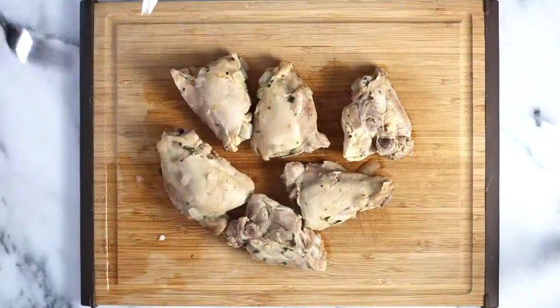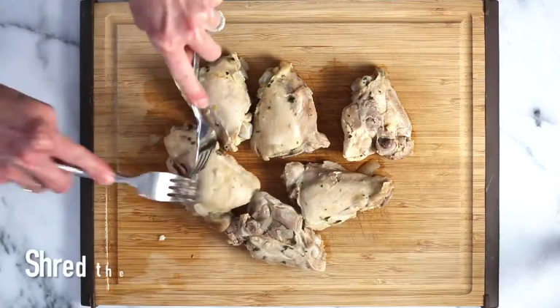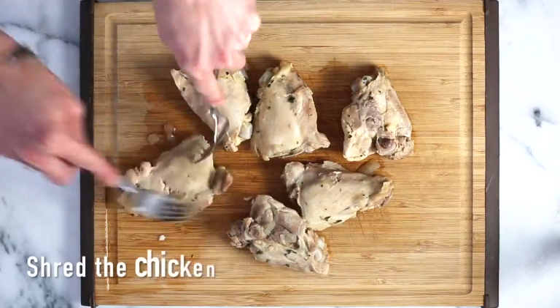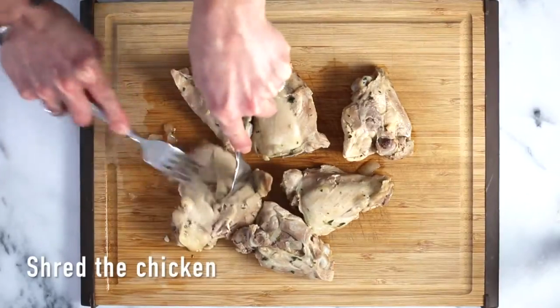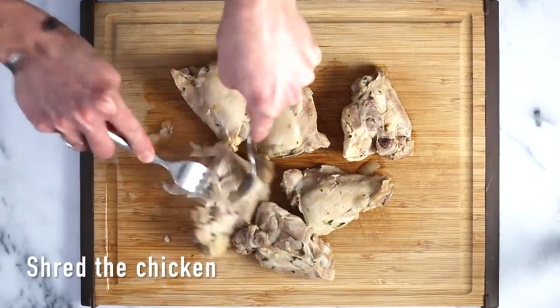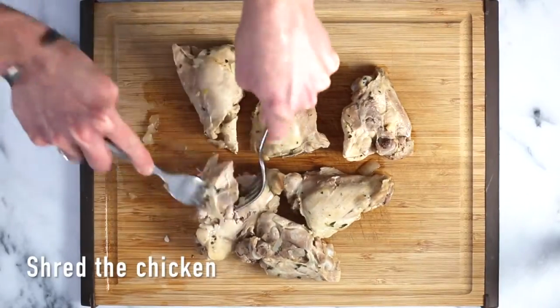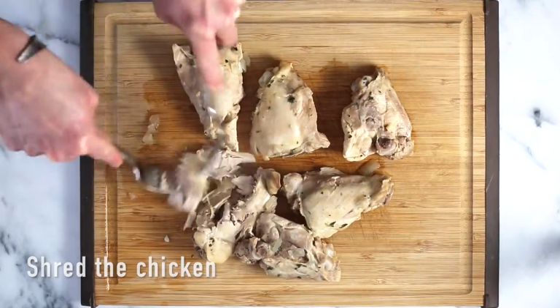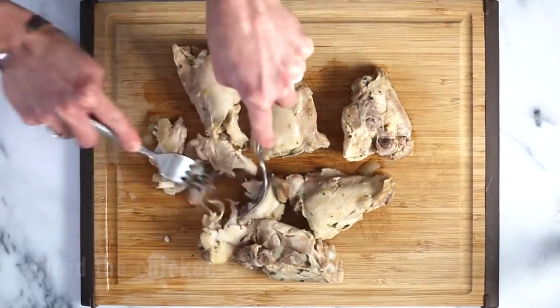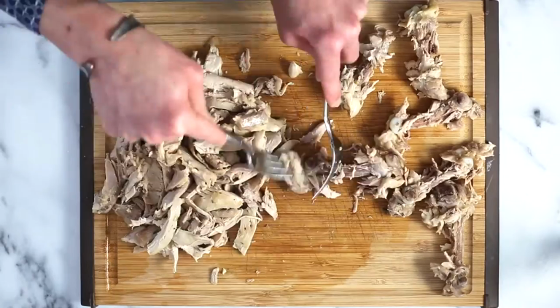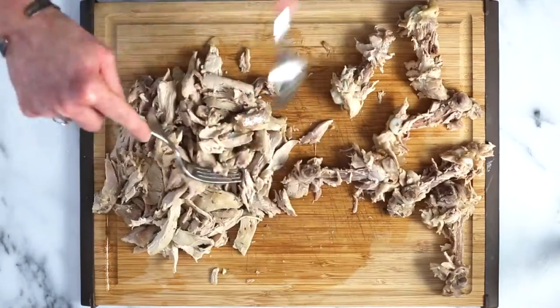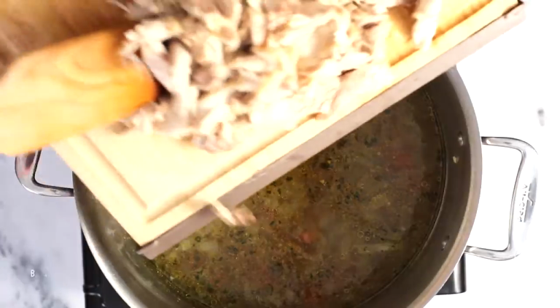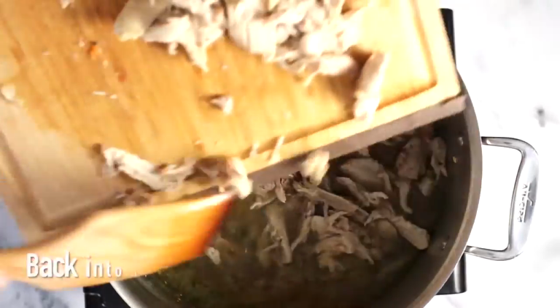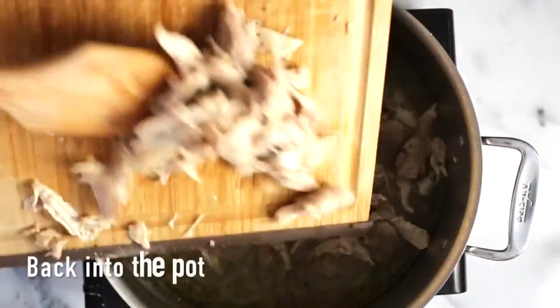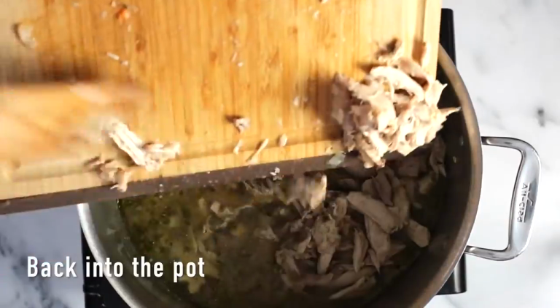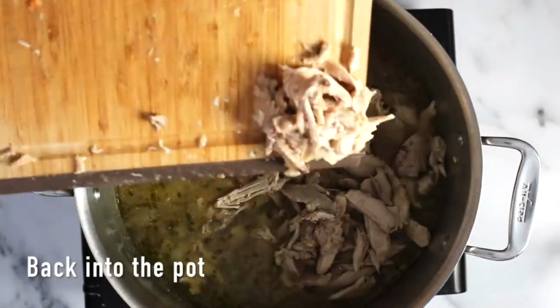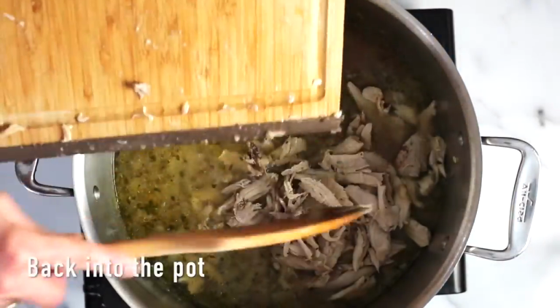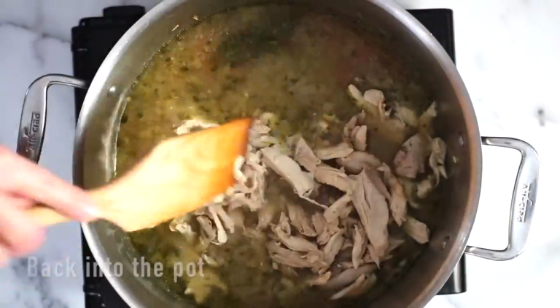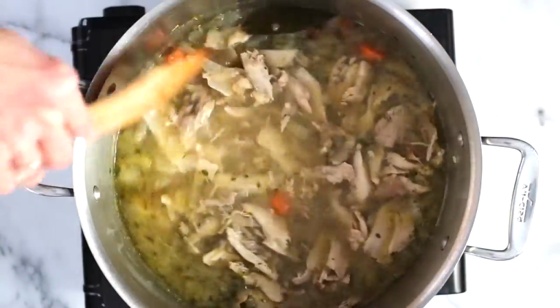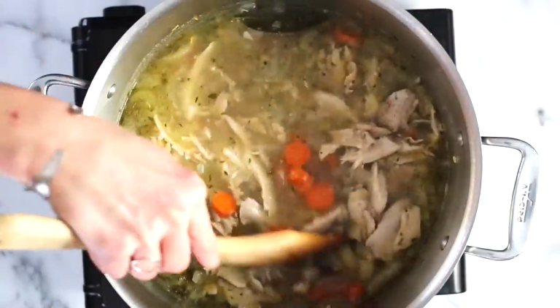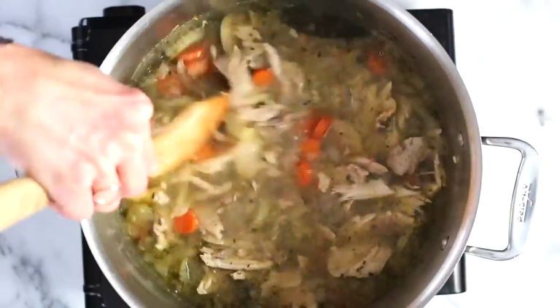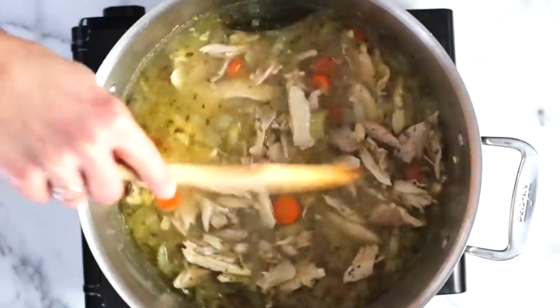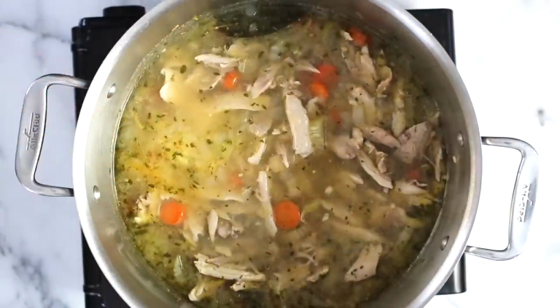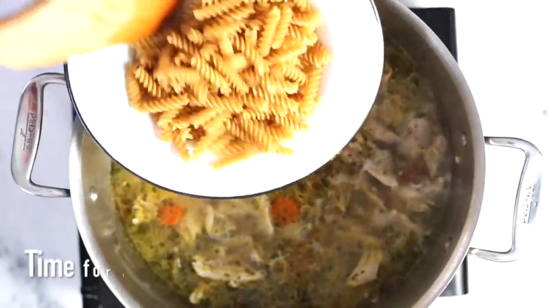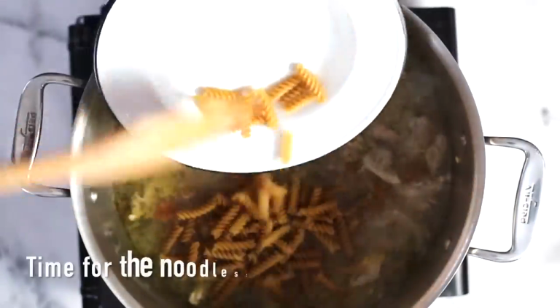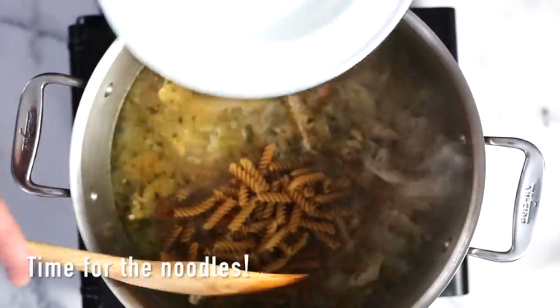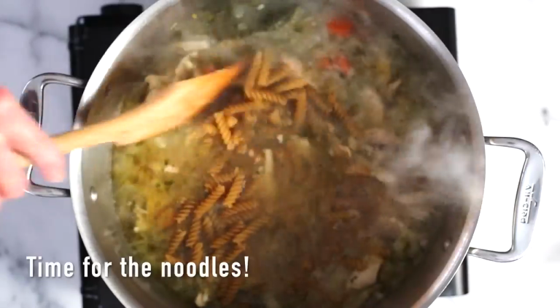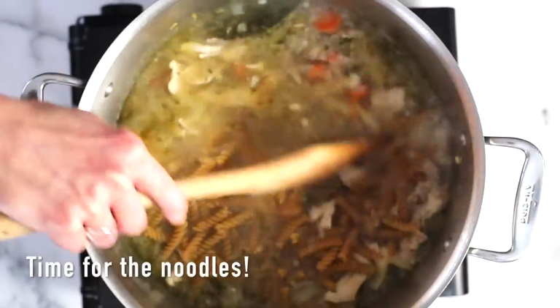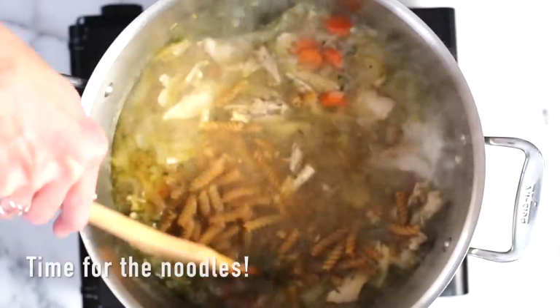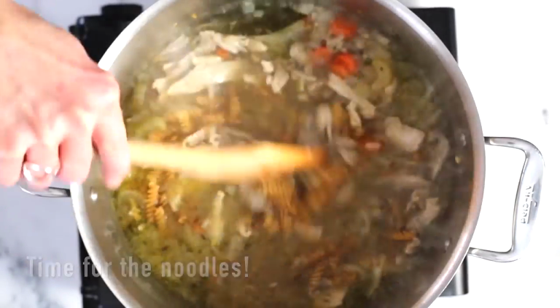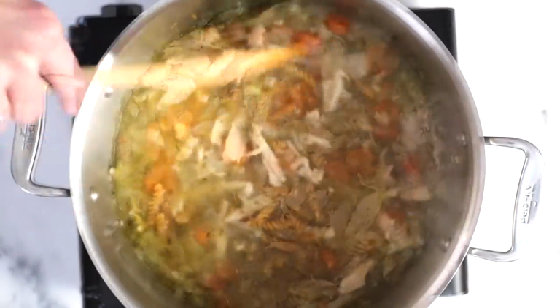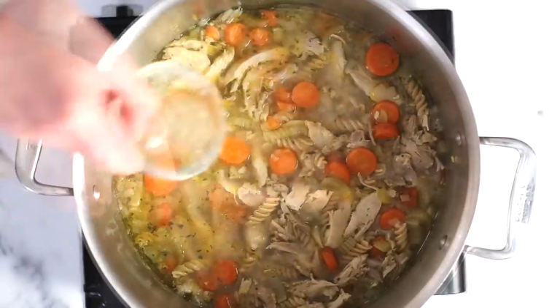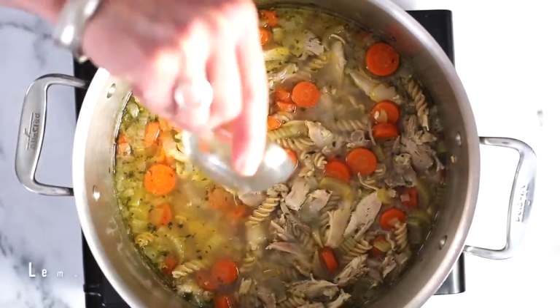Alright, the chicken's cooked through so it's time to shred. I'm going to shred off all of this meat, then slide it back into the pot, let it come back up to a simmer, and now it's time to add the noodles — three to four ounces, whatever kind of noodle you like.